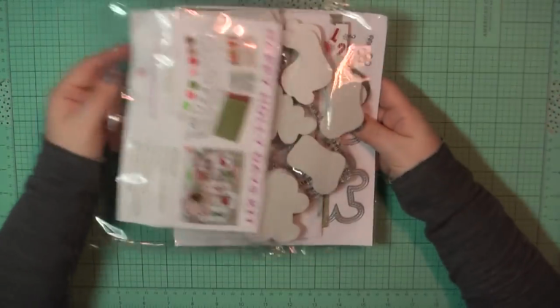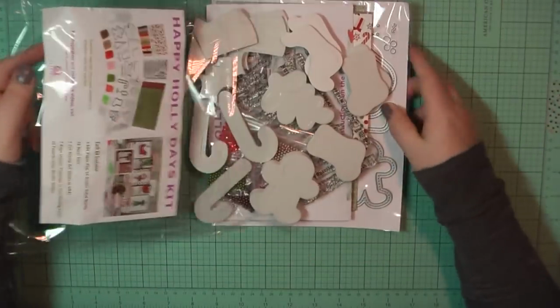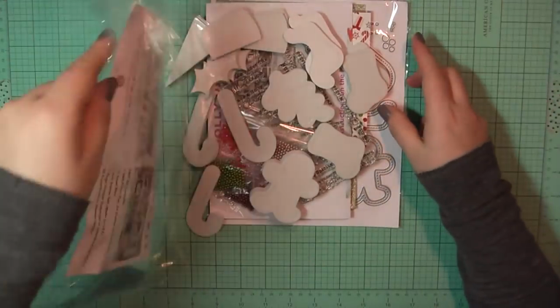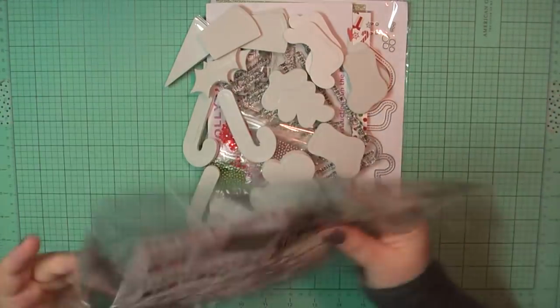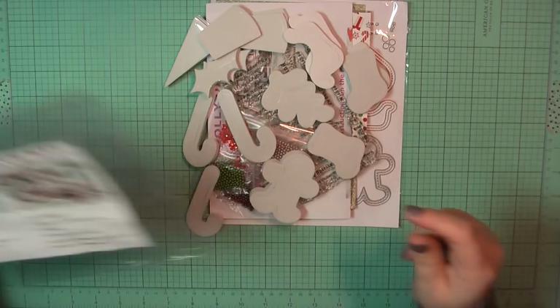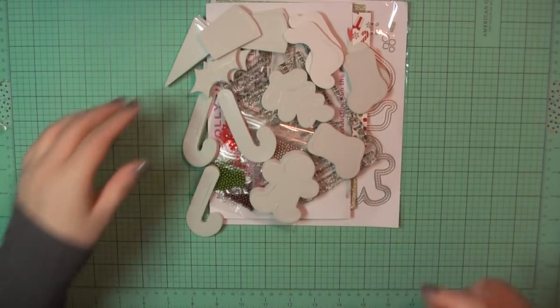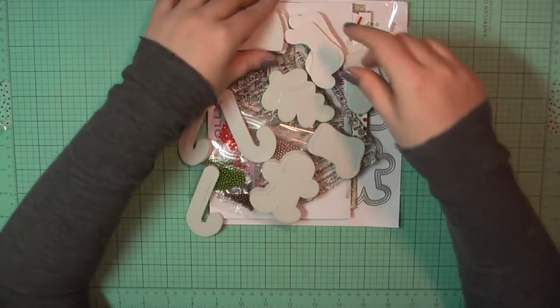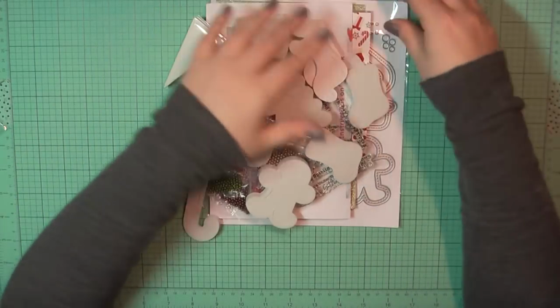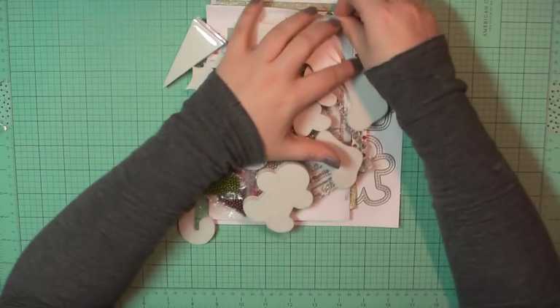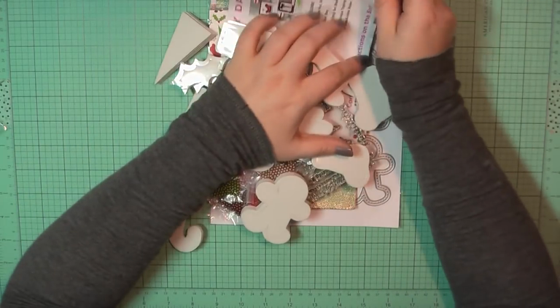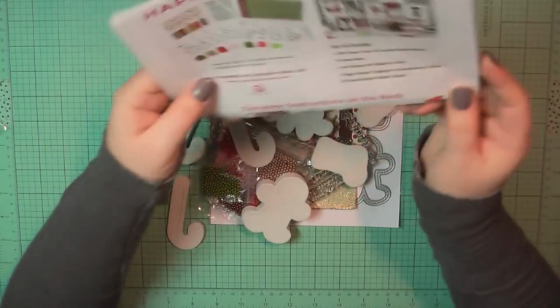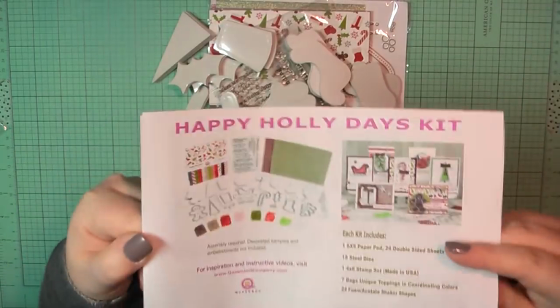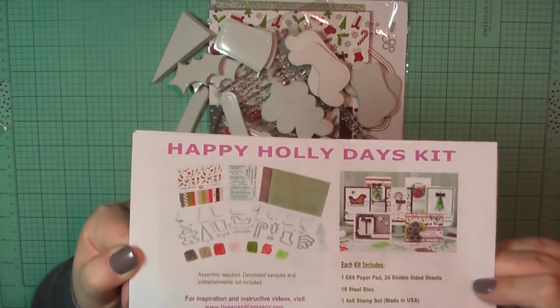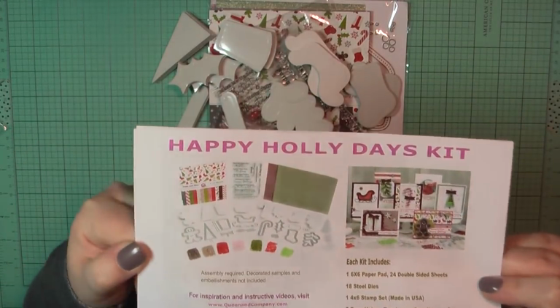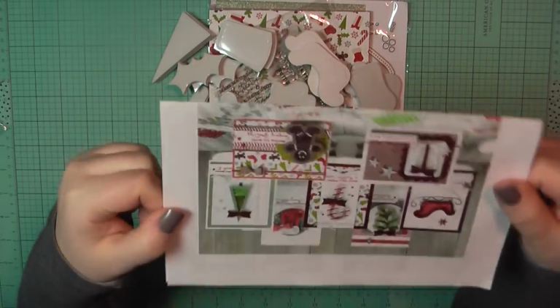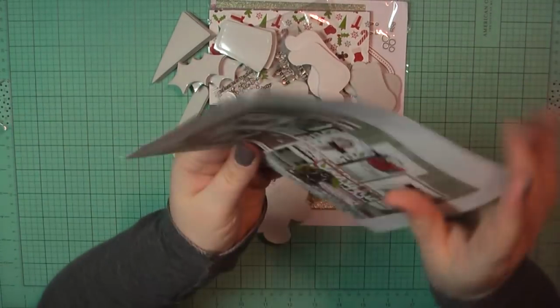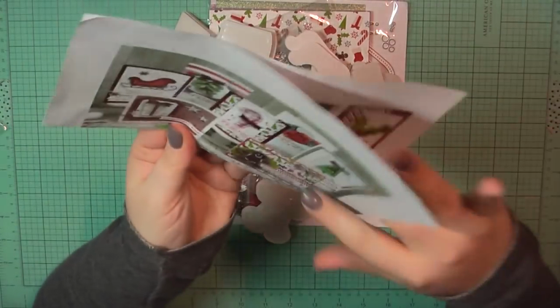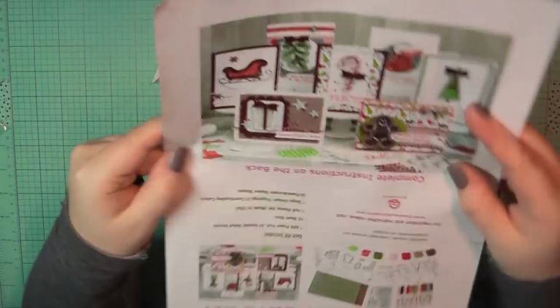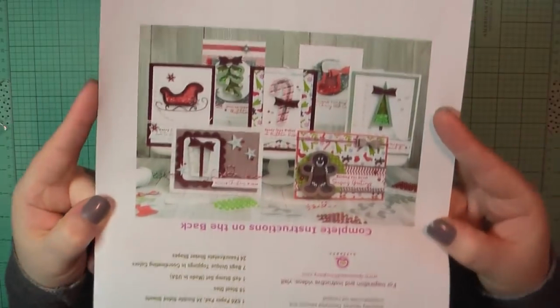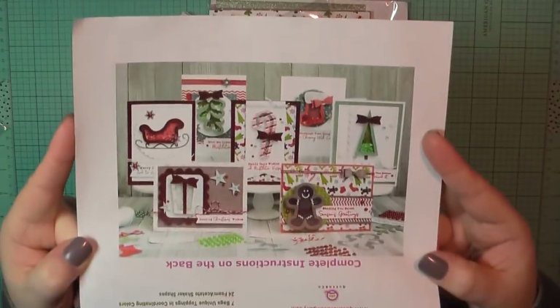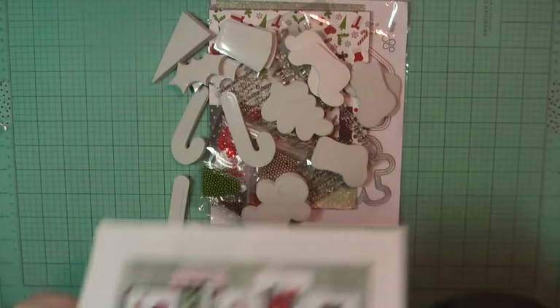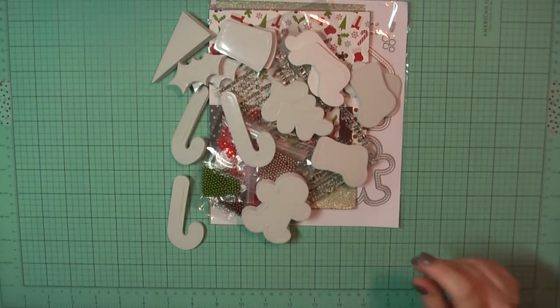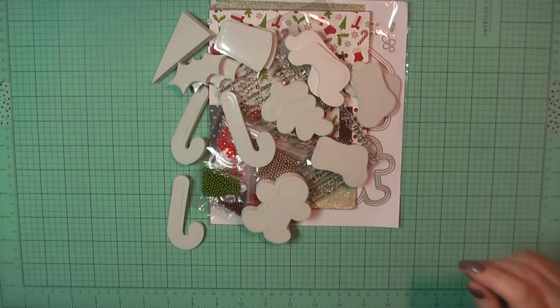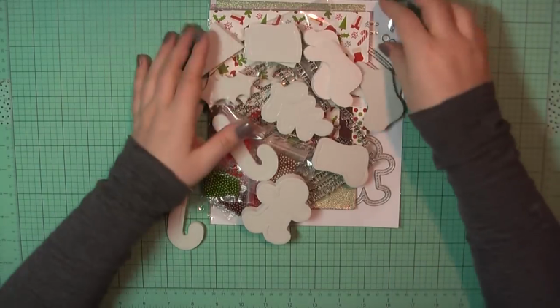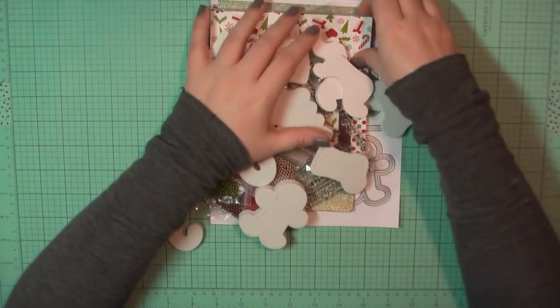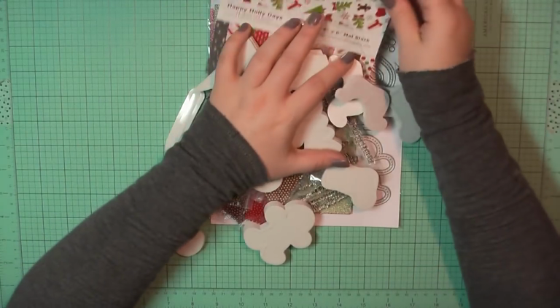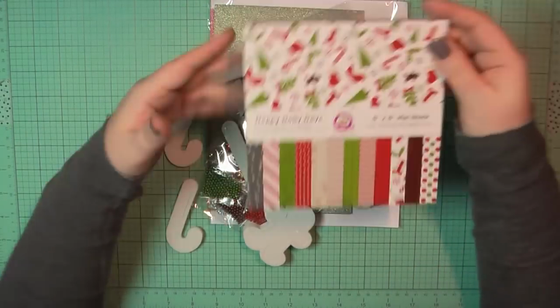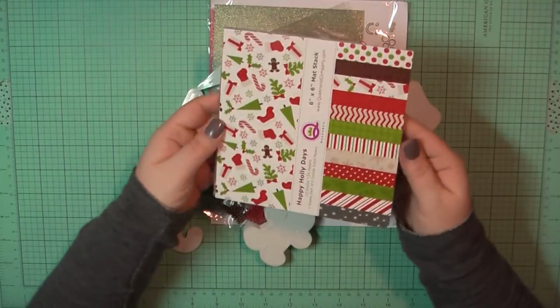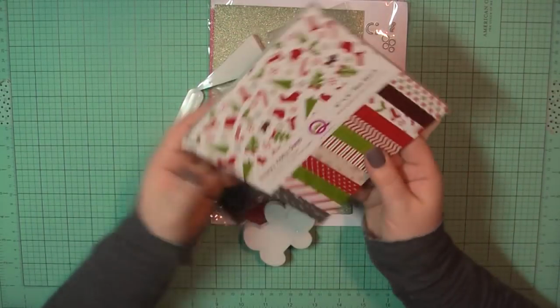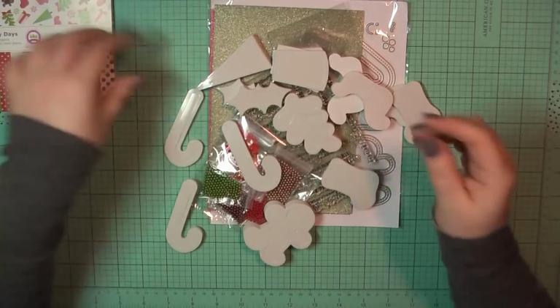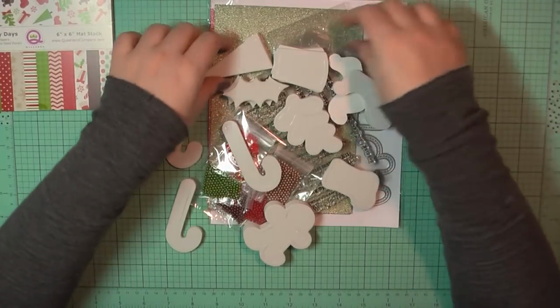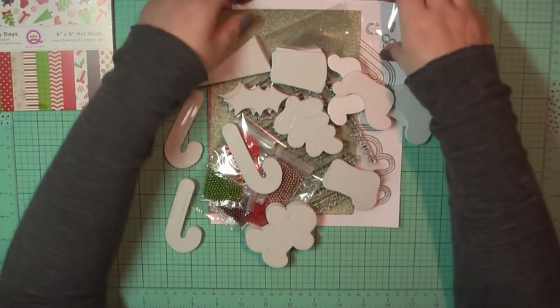Hello there, it's Sarah from Paper Lovely. Thanks for joining me today. I'm going to be working with a Queen & Co kit. This is my first time working with one of theirs and I have to say I really love it. I will definitely be getting some more.